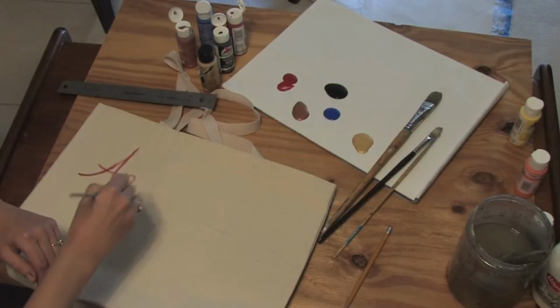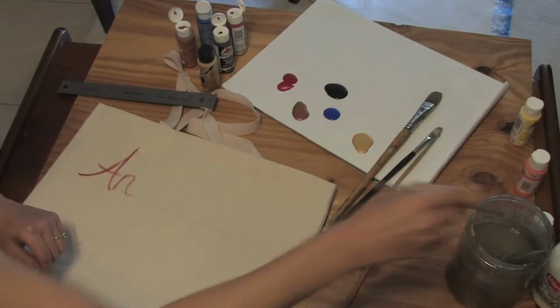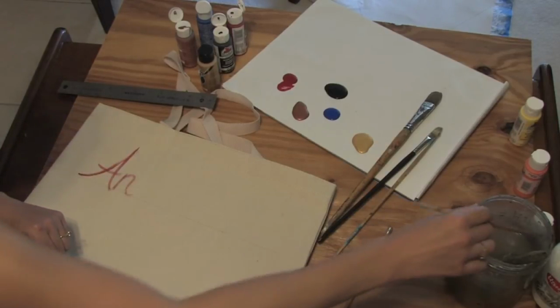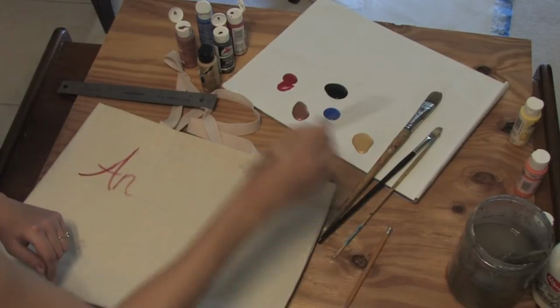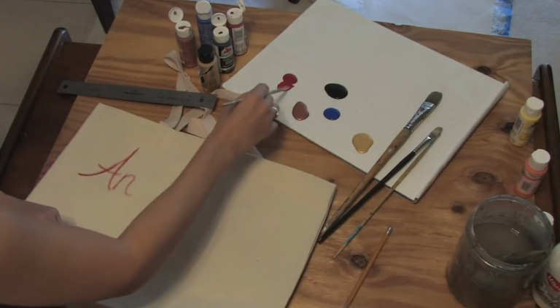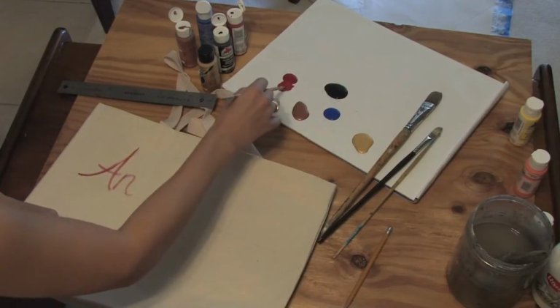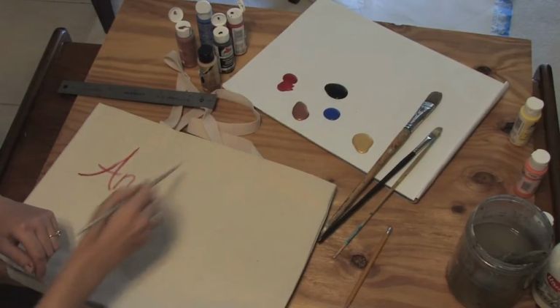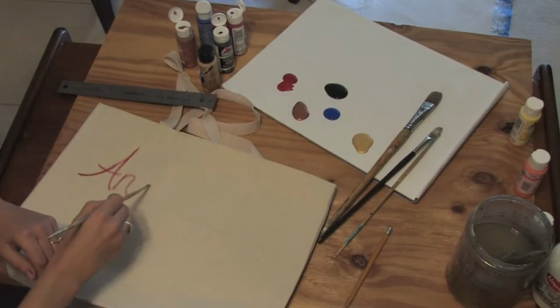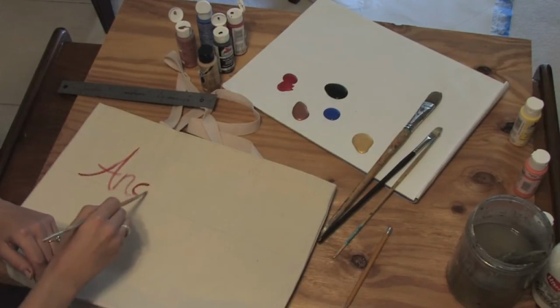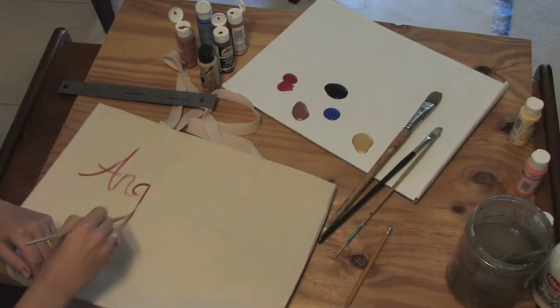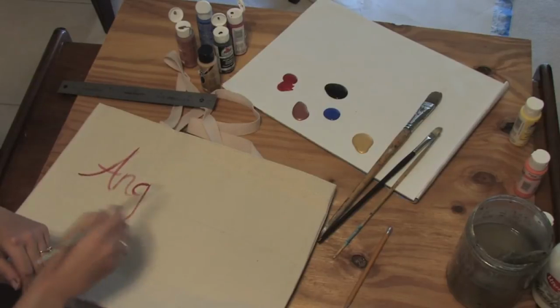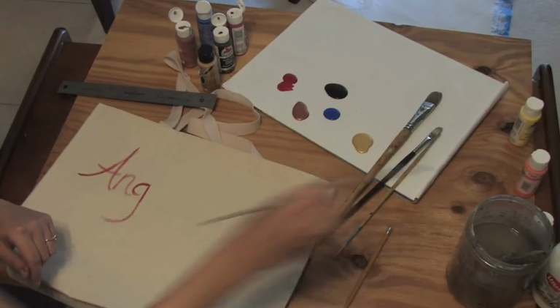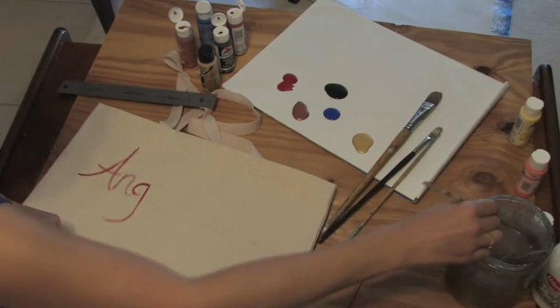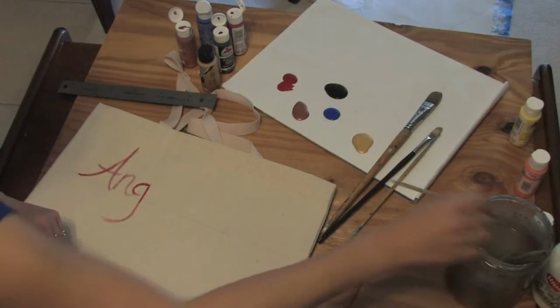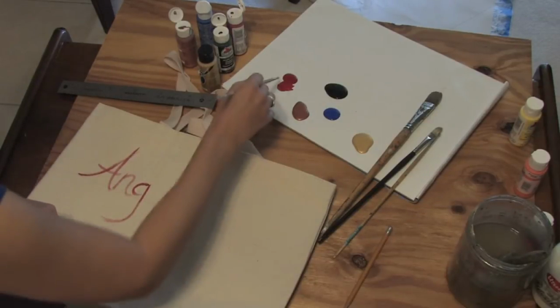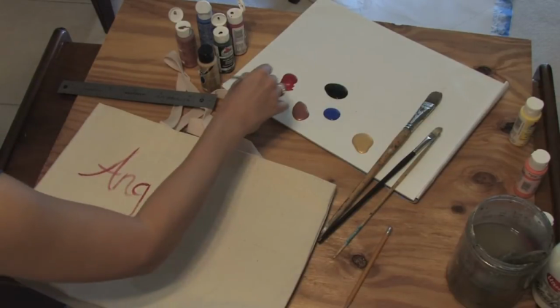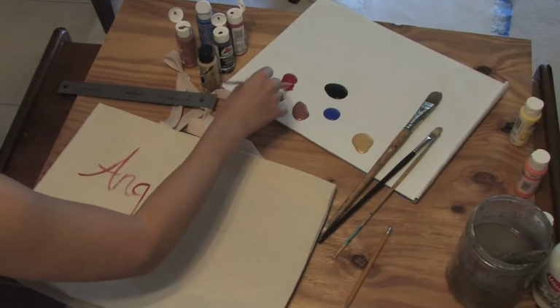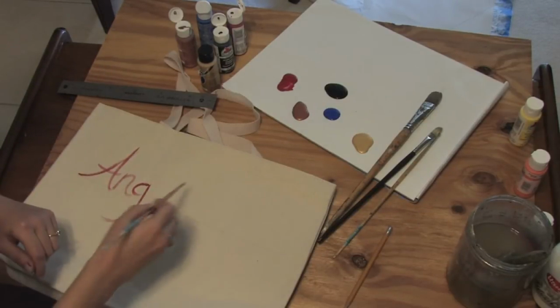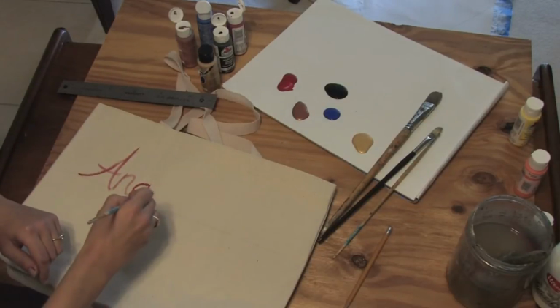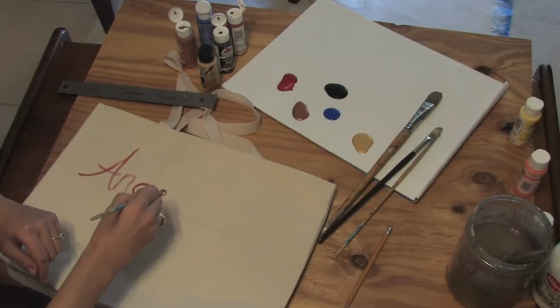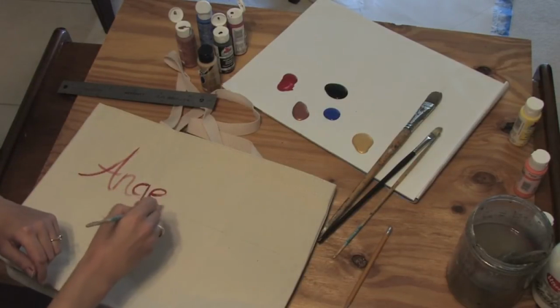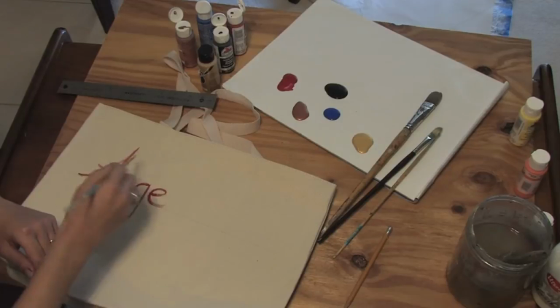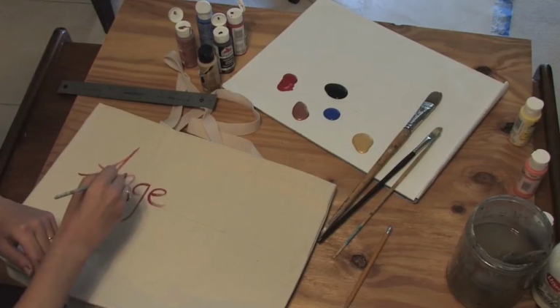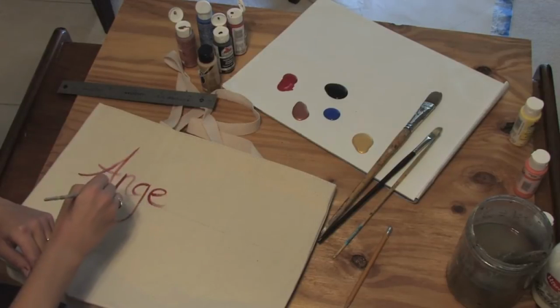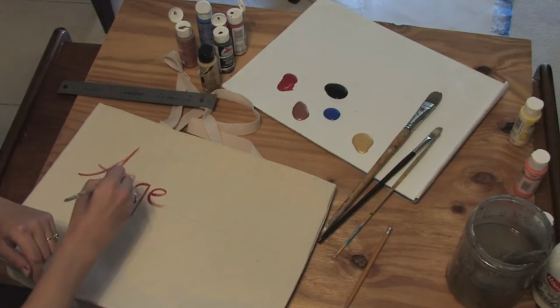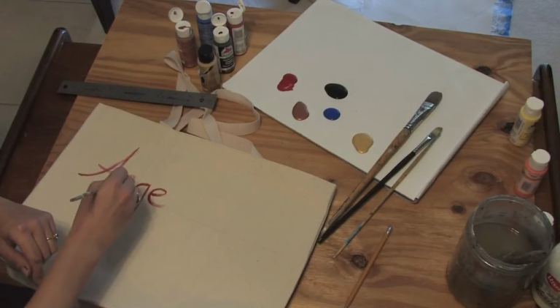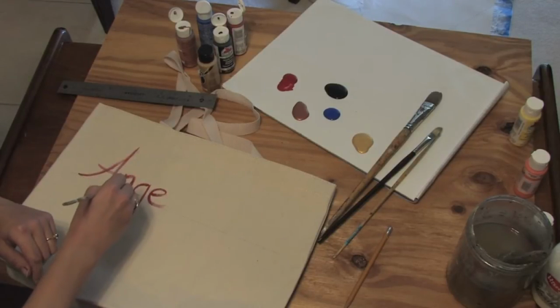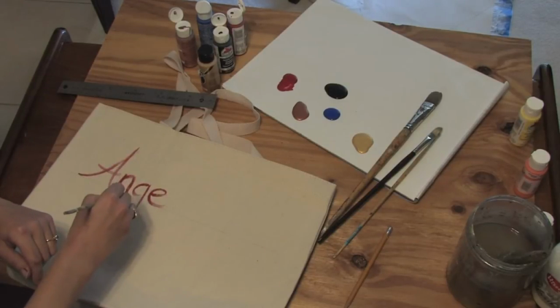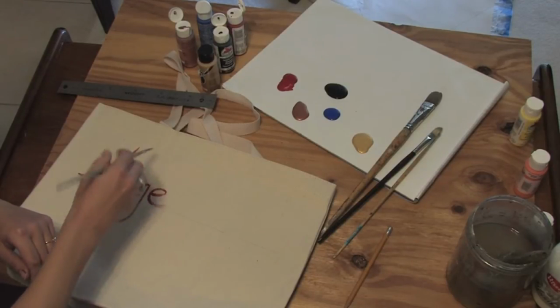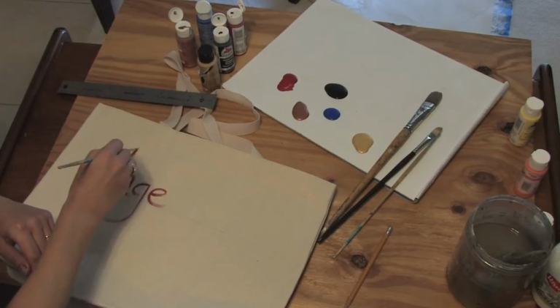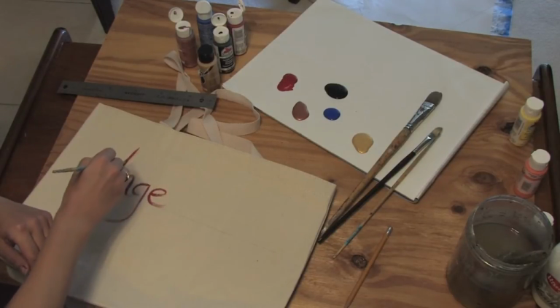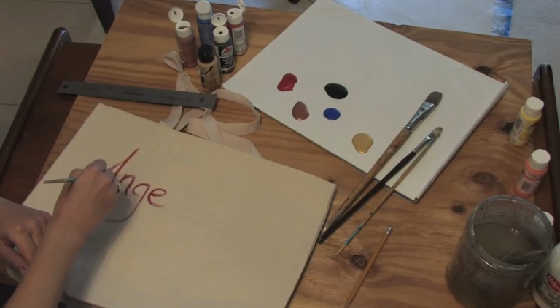Now I can get as dark or as light as I like. And I can just go as thick. Now I can go ahead and paint over this too.